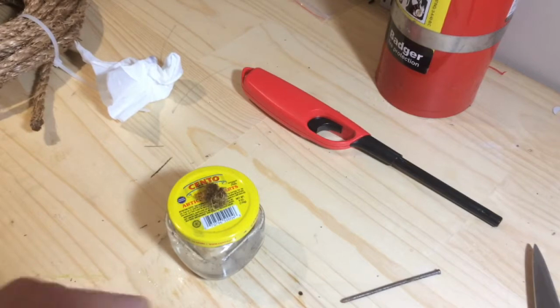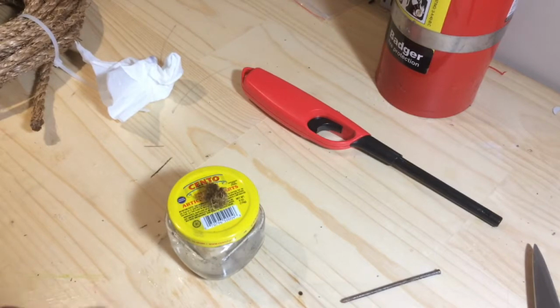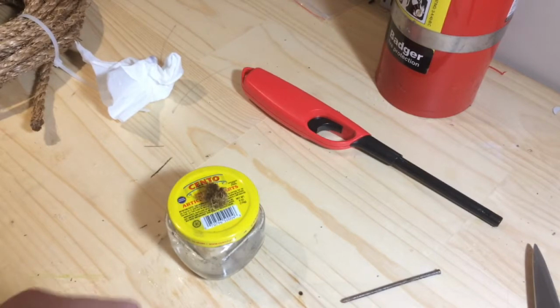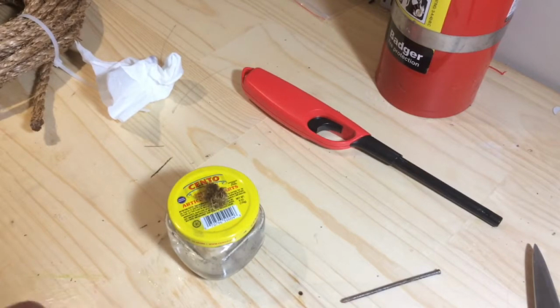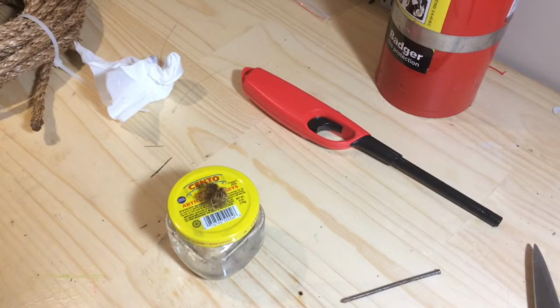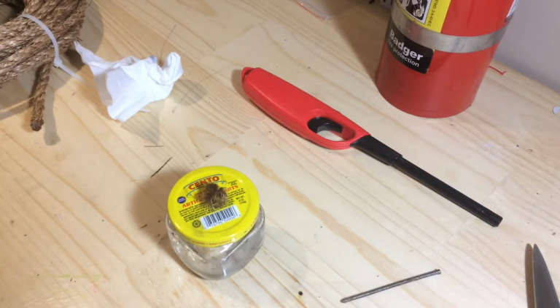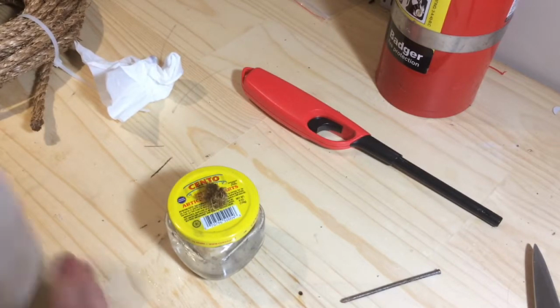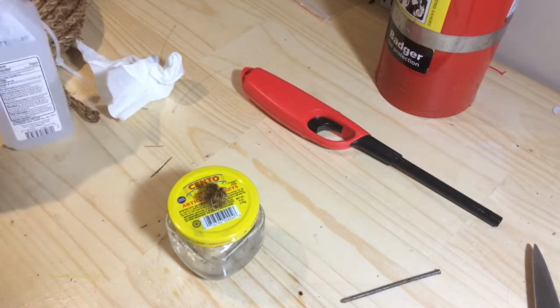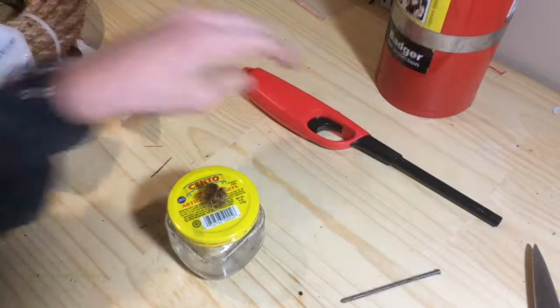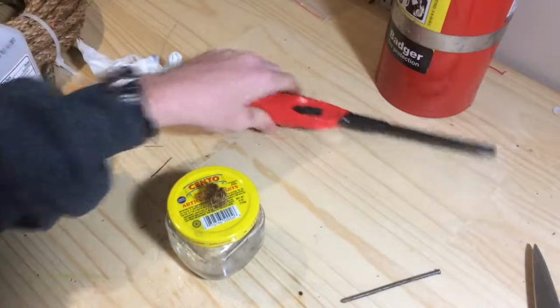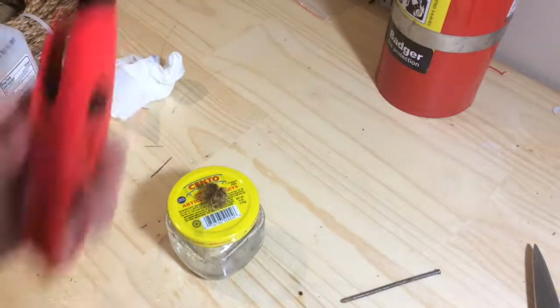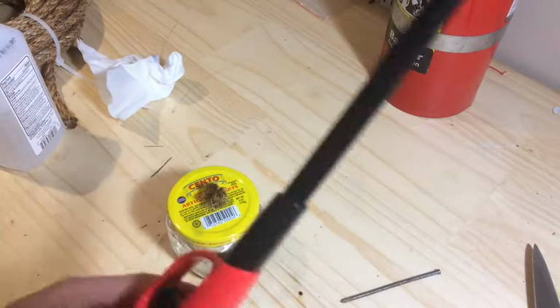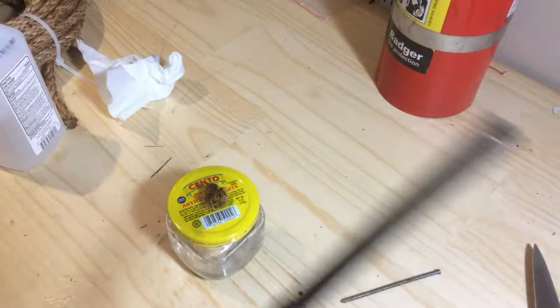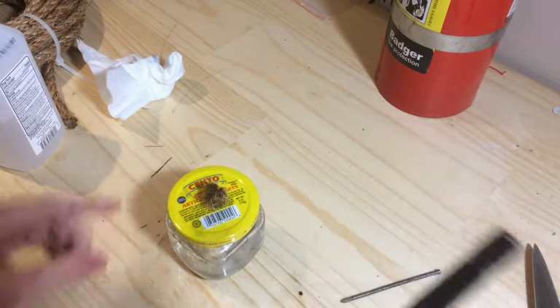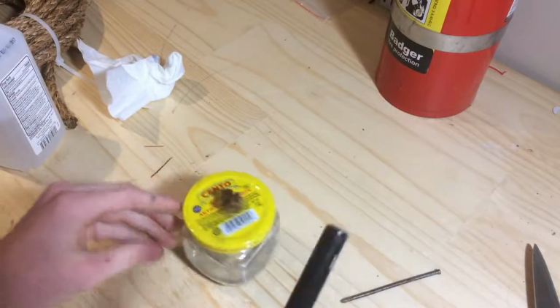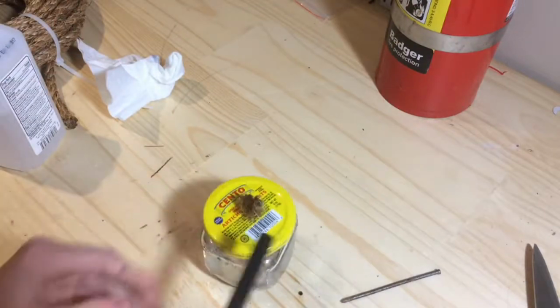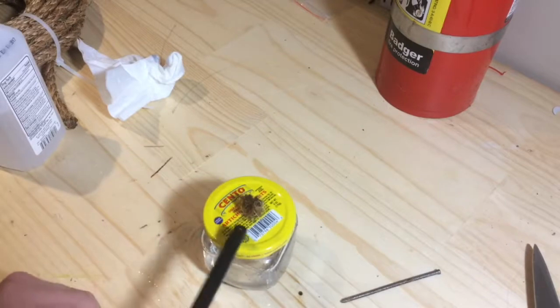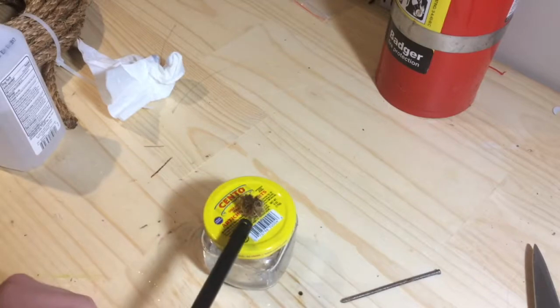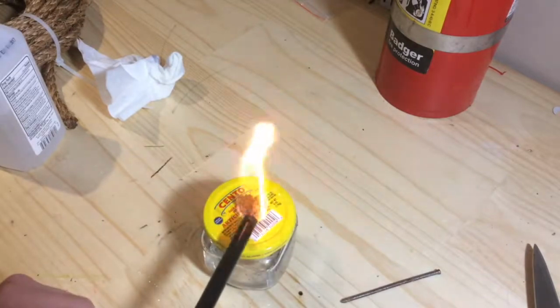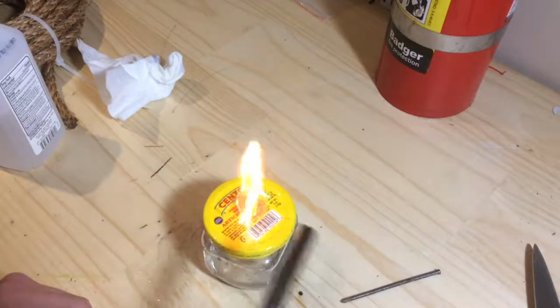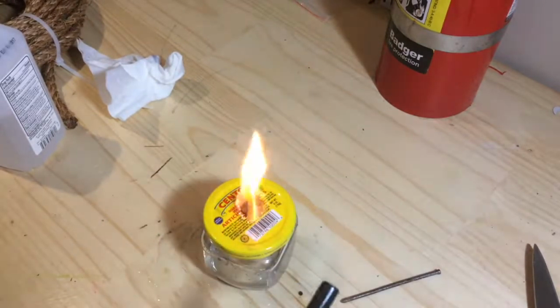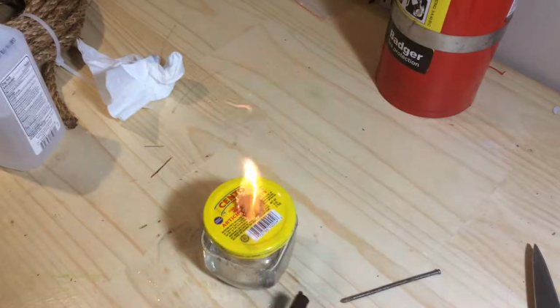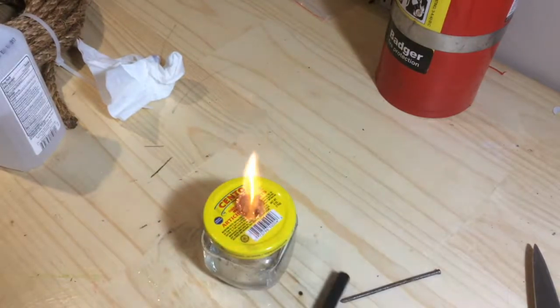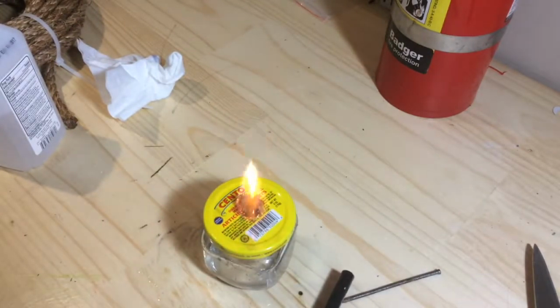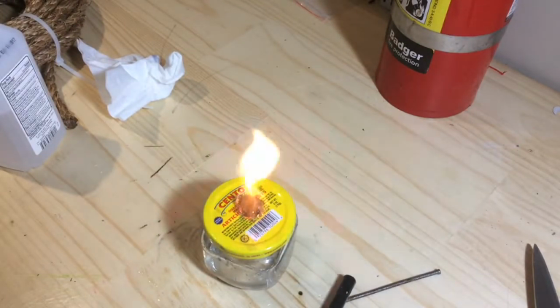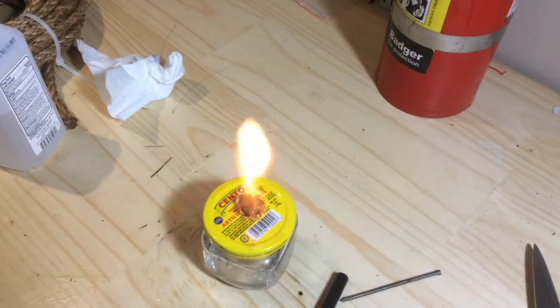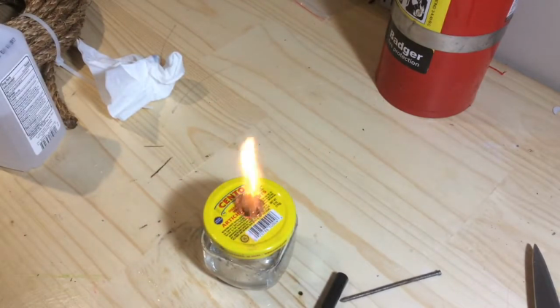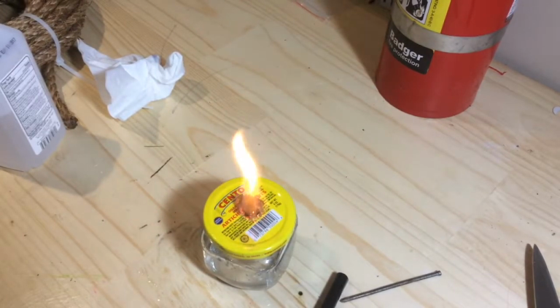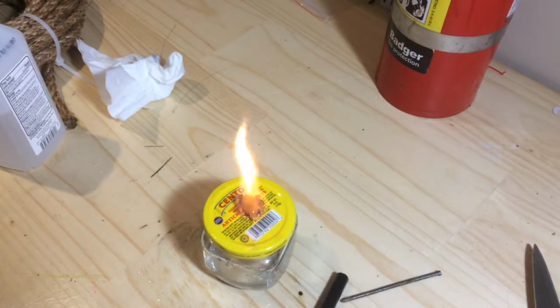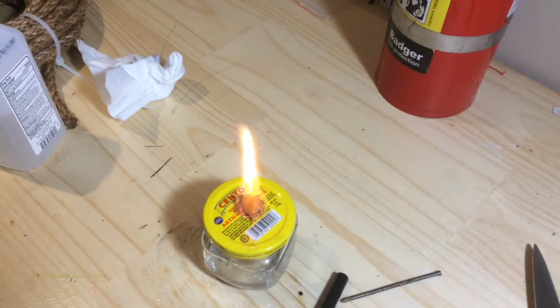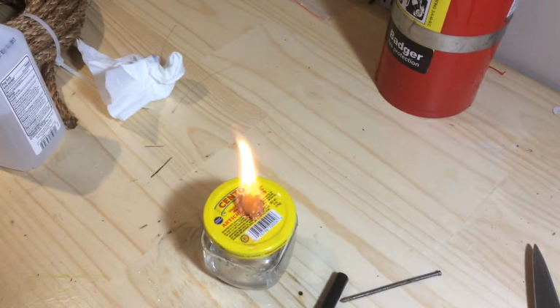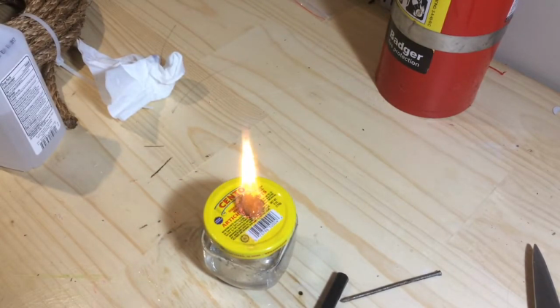Alright, so now that you've done that, take your lighter and light it at the top. That is your DIY Bunsen burner.